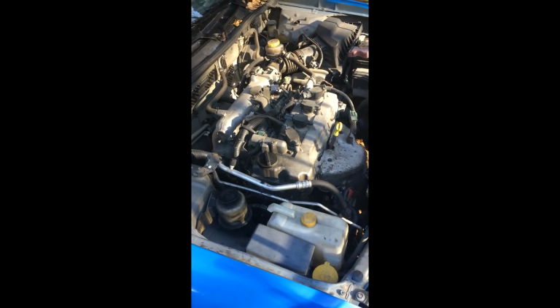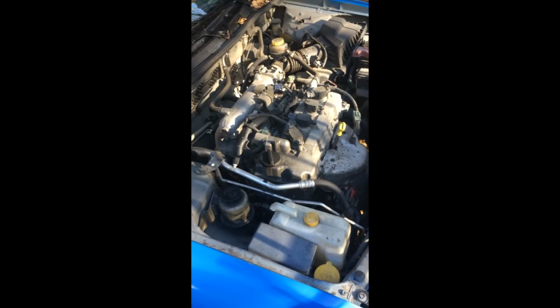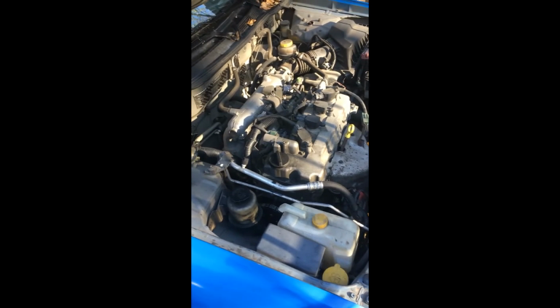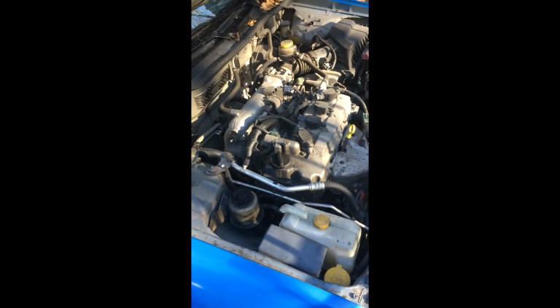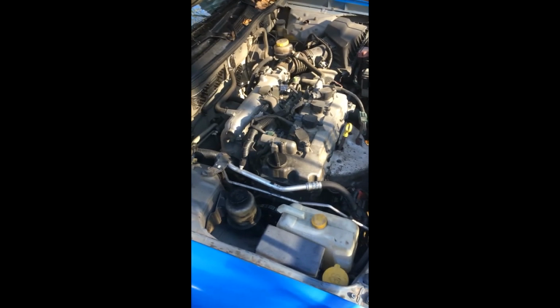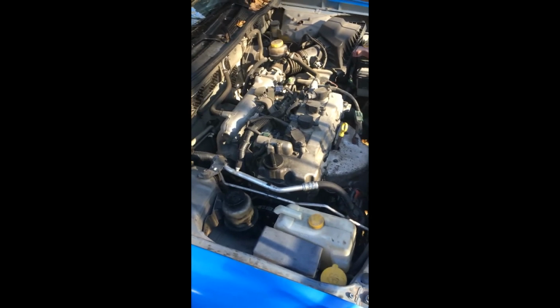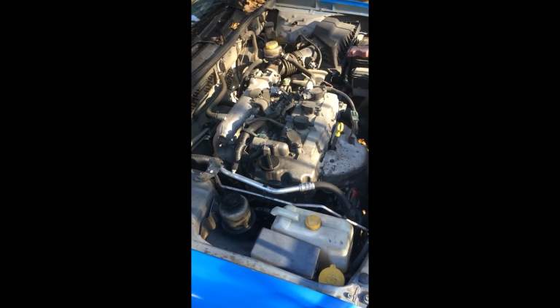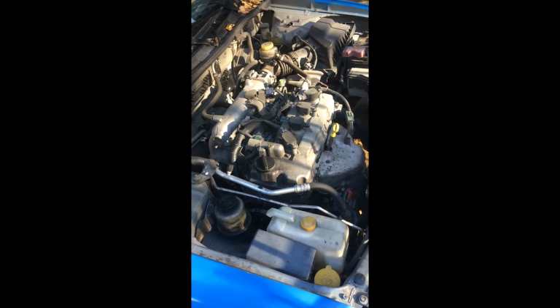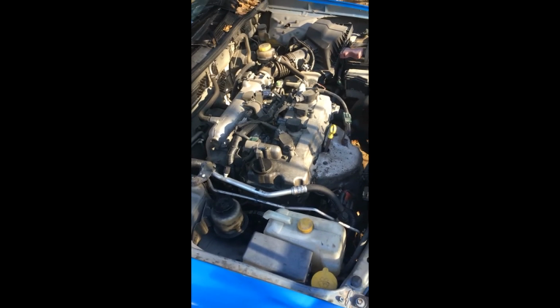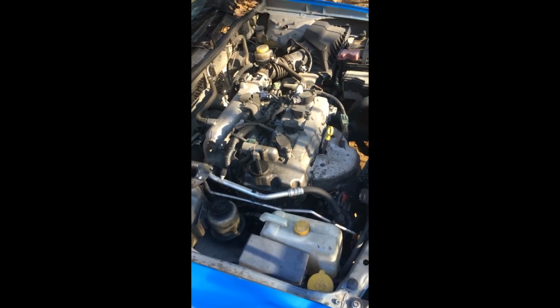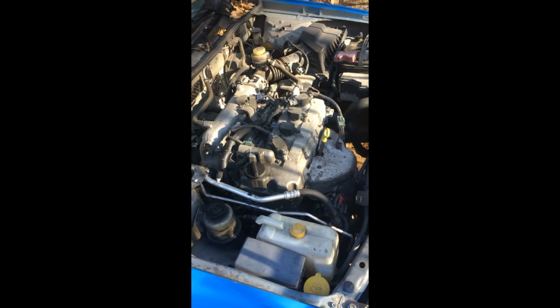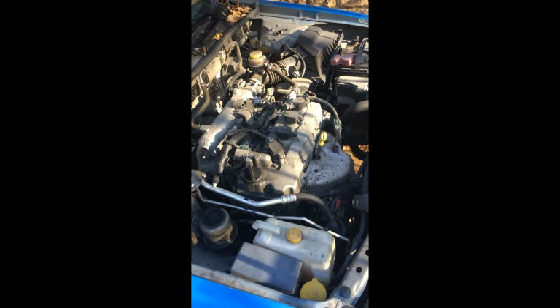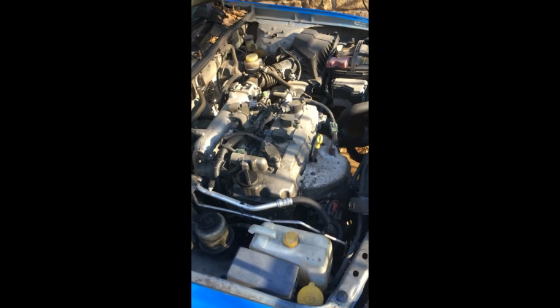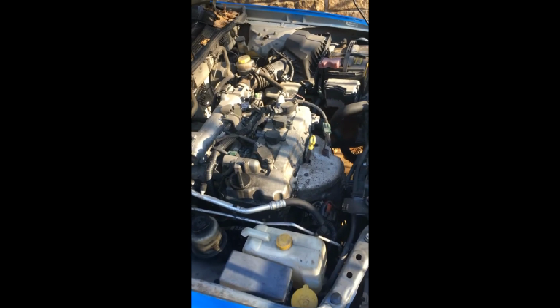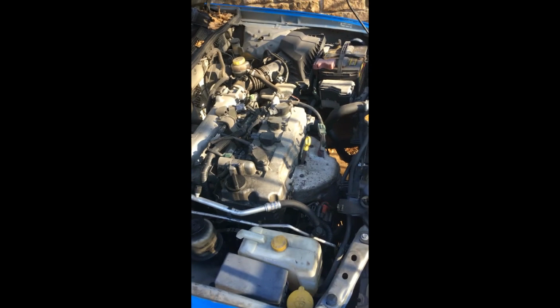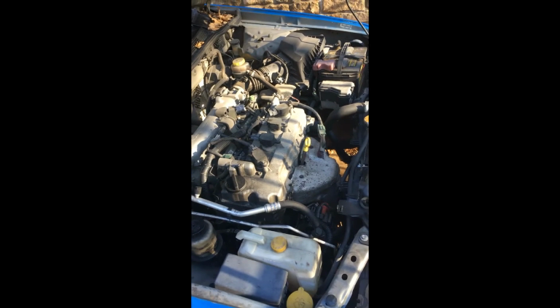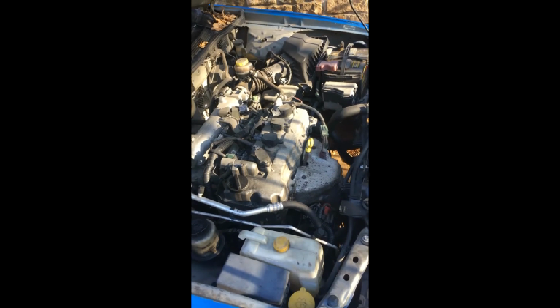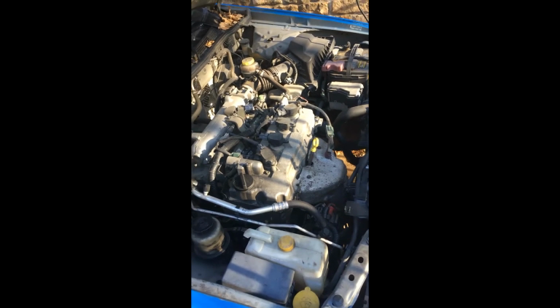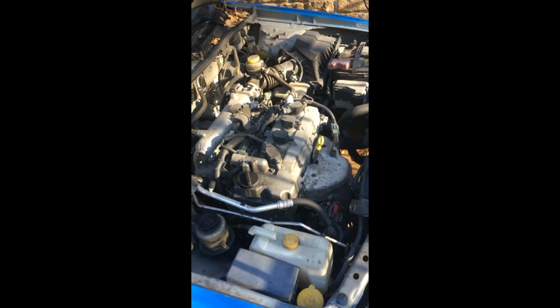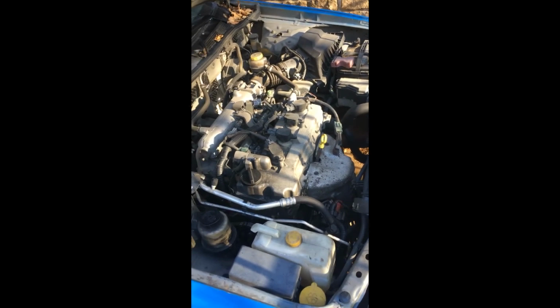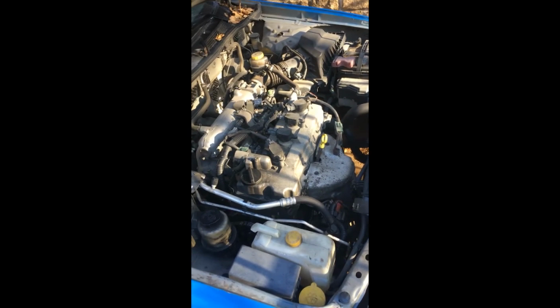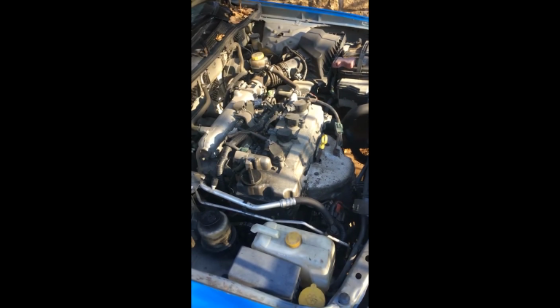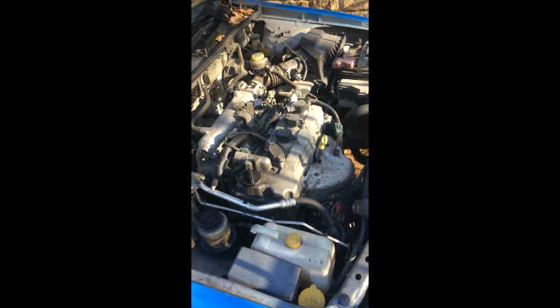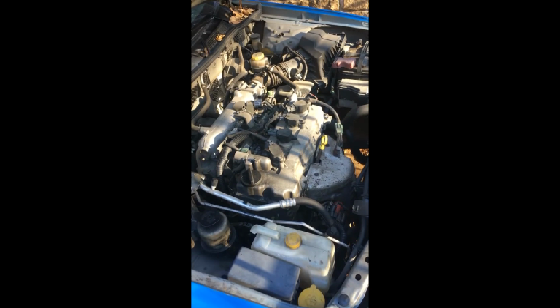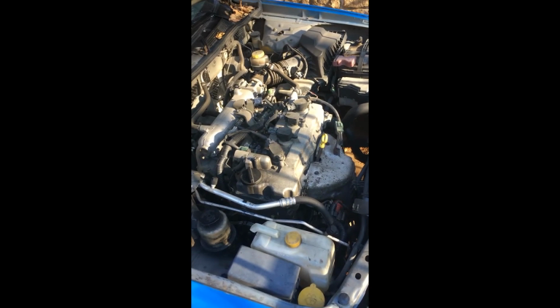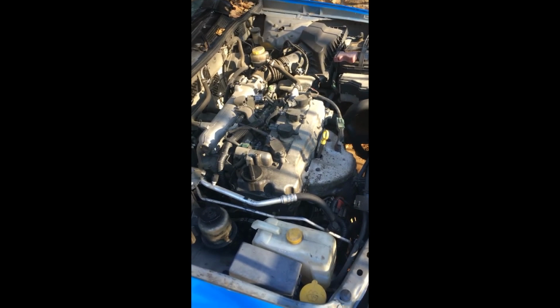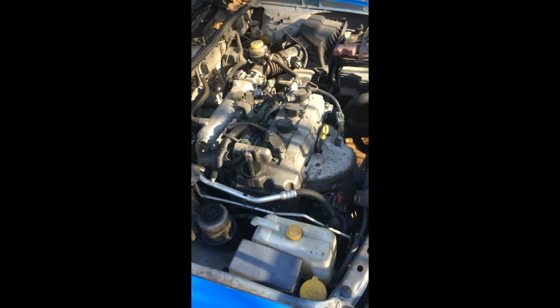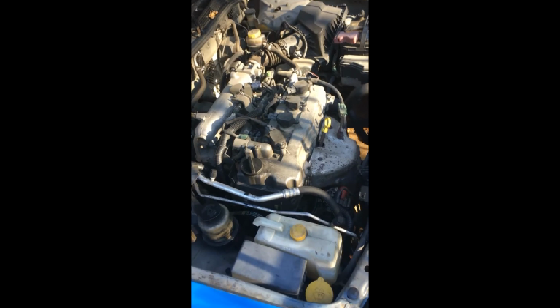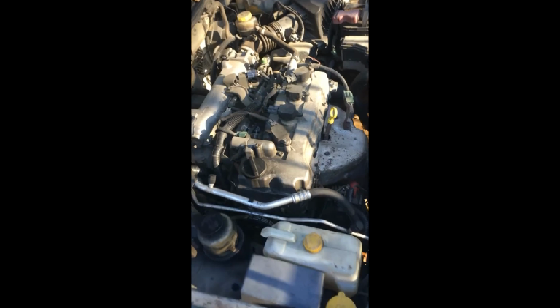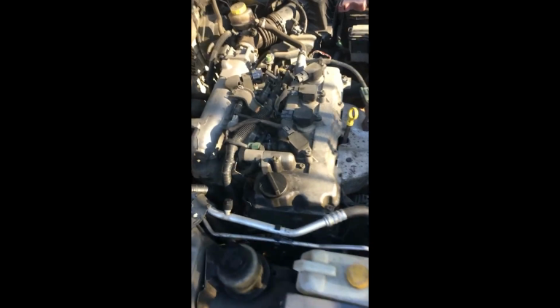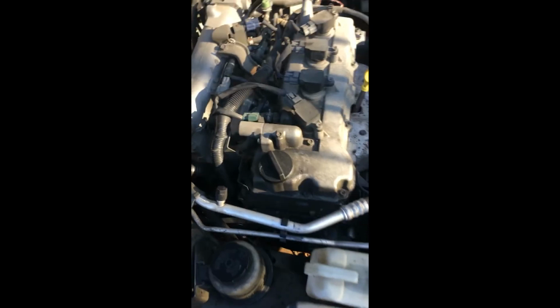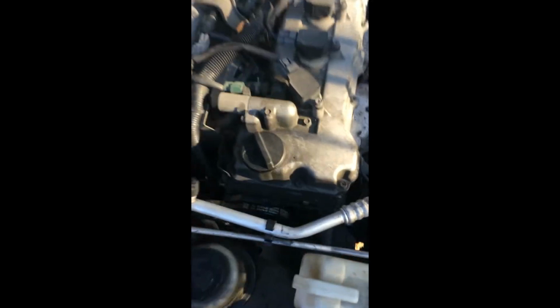Today we're working on a 2003 Nissan Sentra. When you turn the car on it squeaks and makes a squealing sound. Why it's doing that is because of the belts.